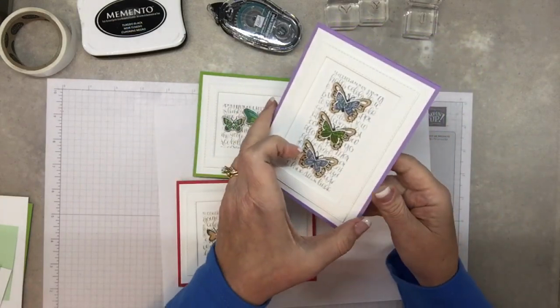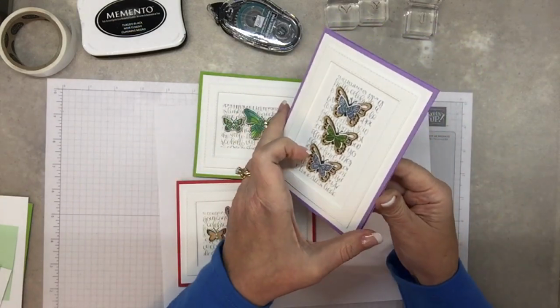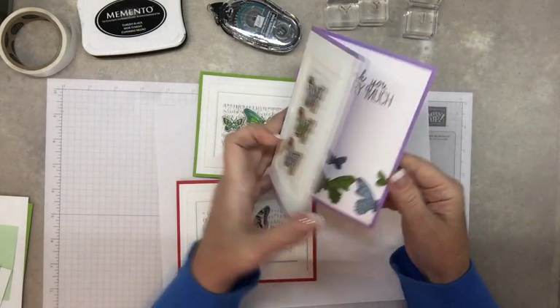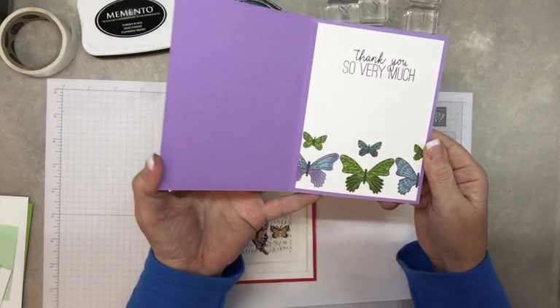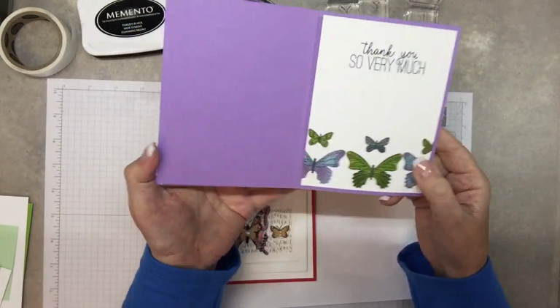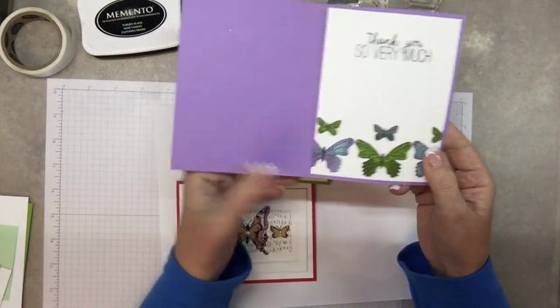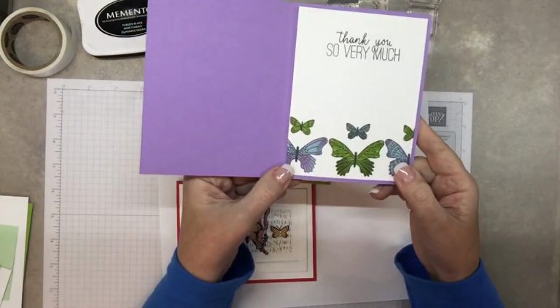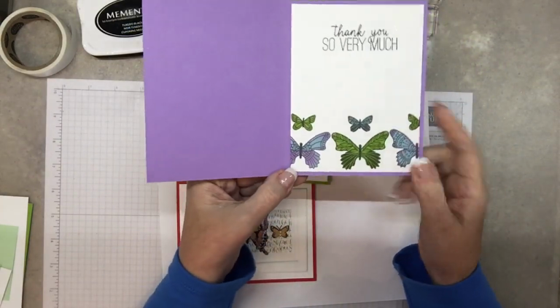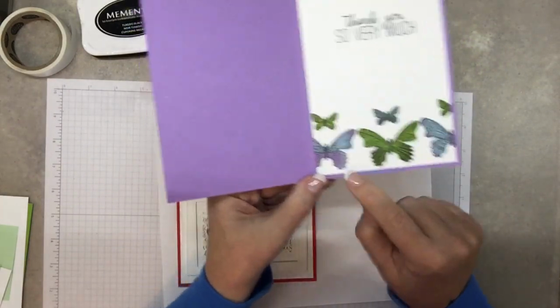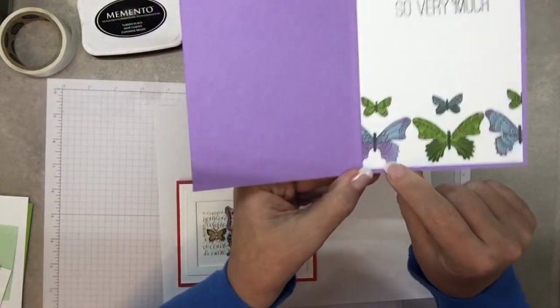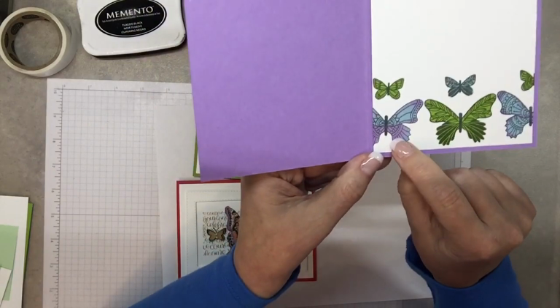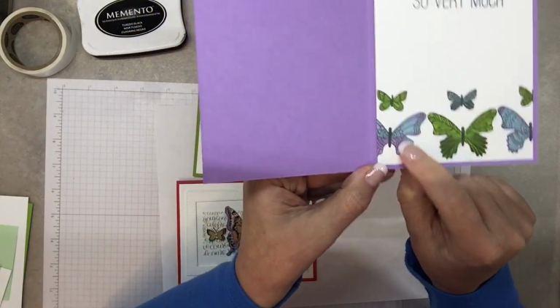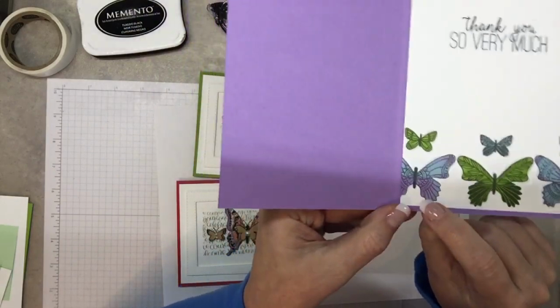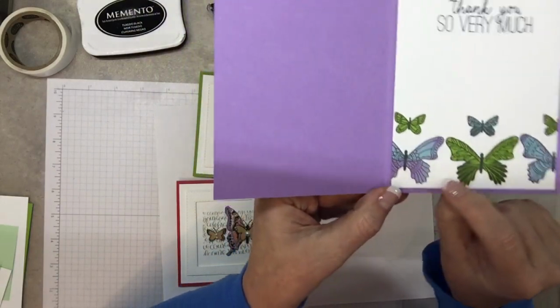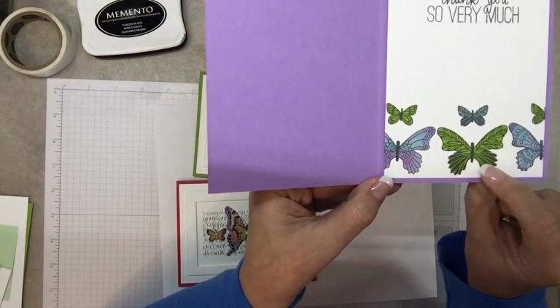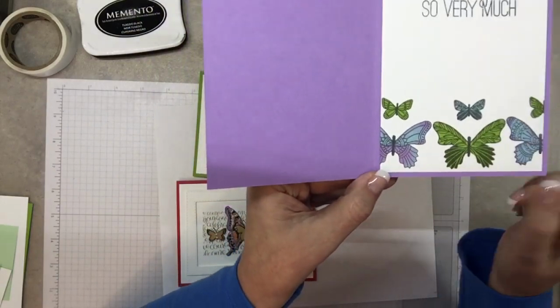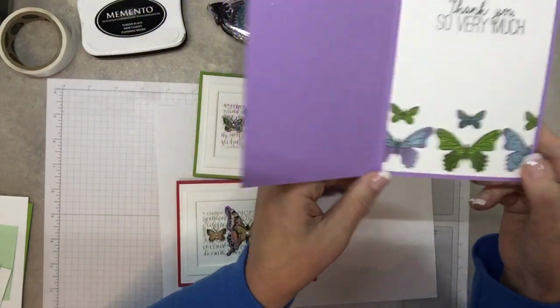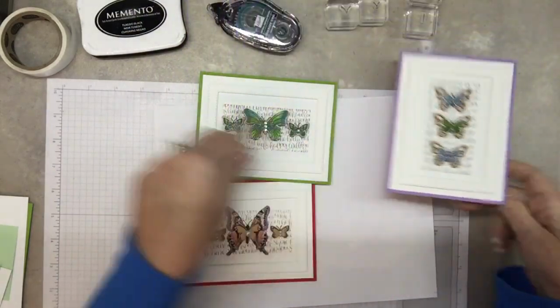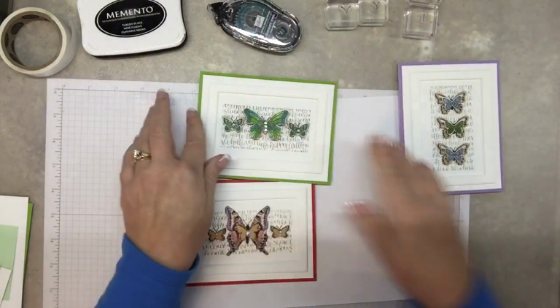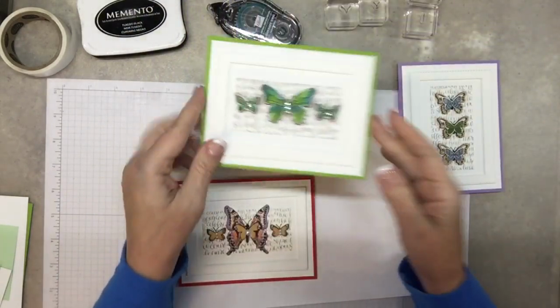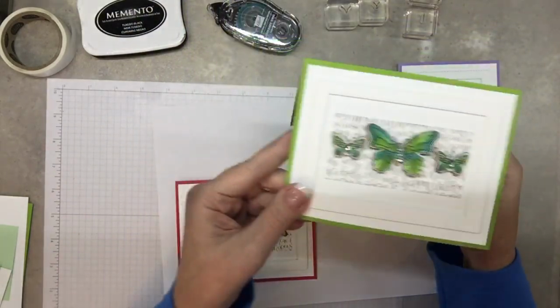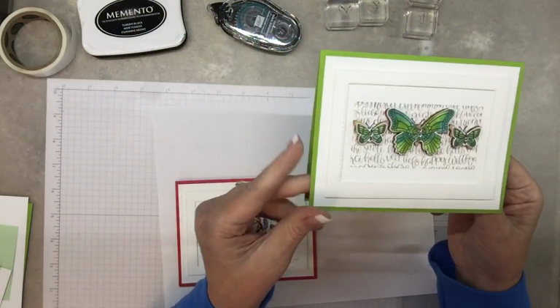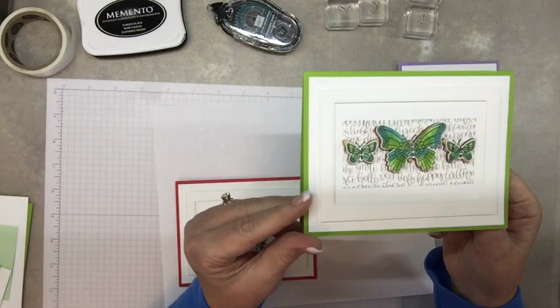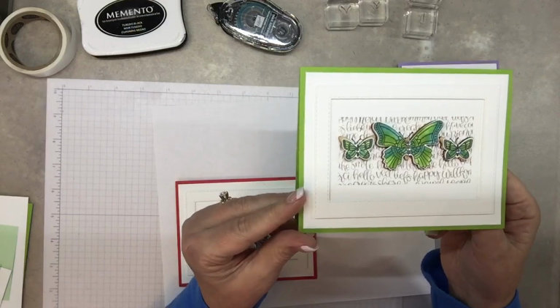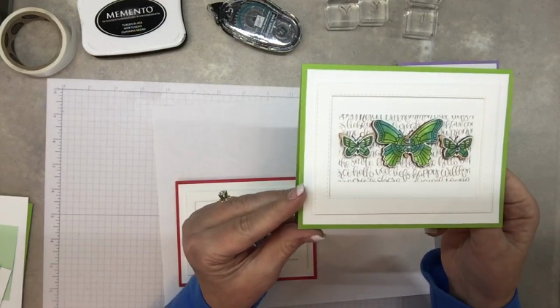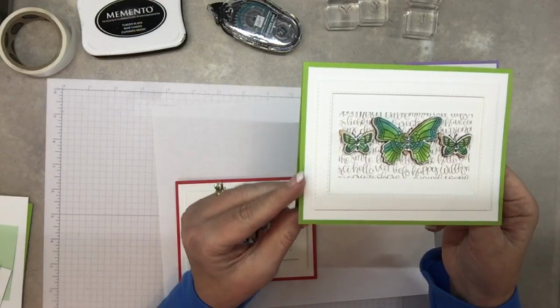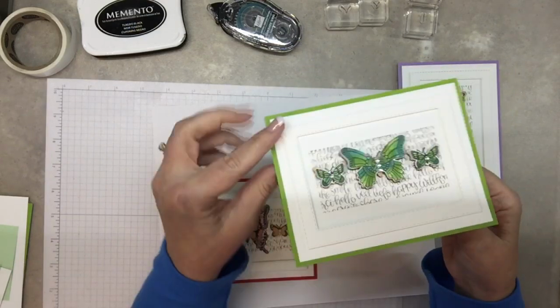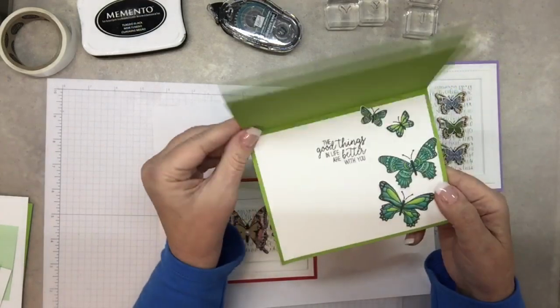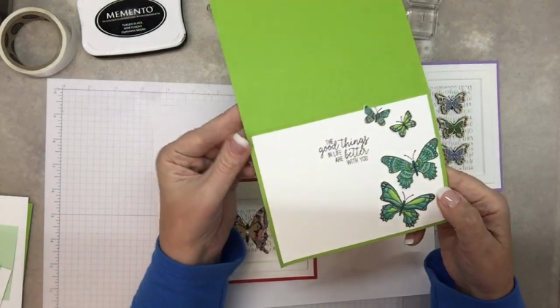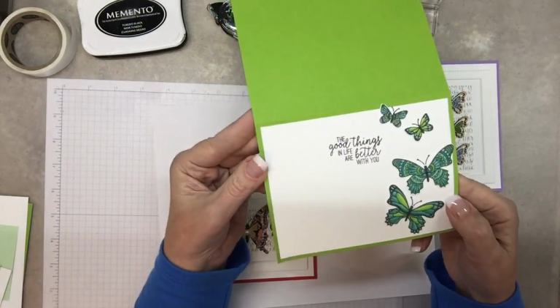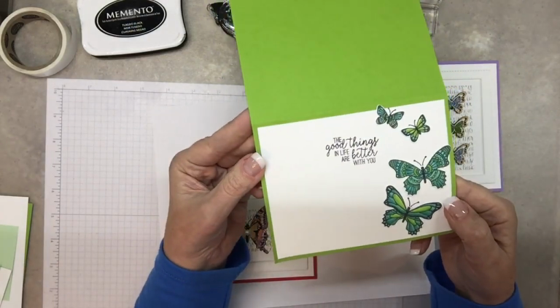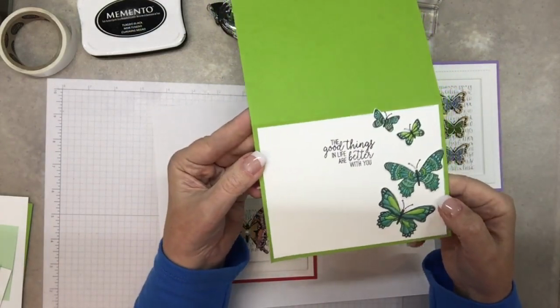This one on the inside has just stamped images. See the different colors in the rock and roll, and this one is using the blends. Look how pretty is that!